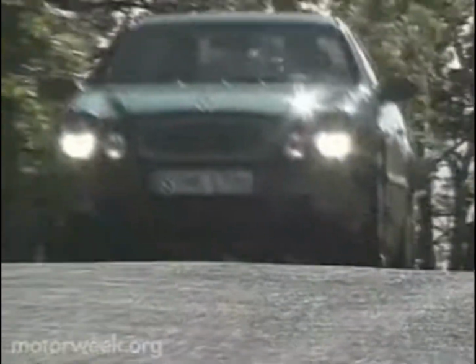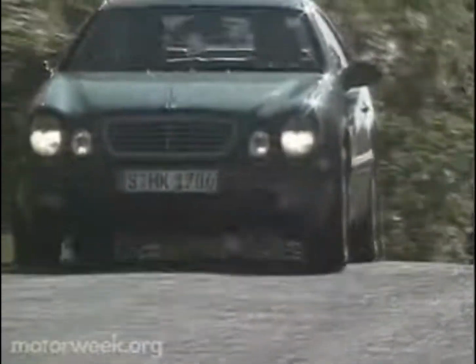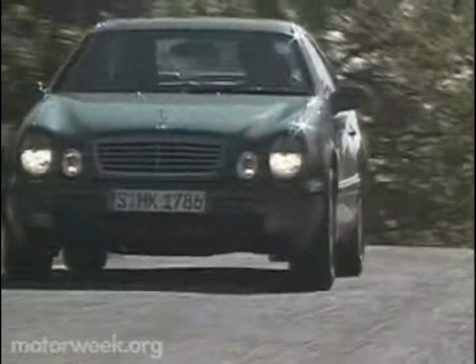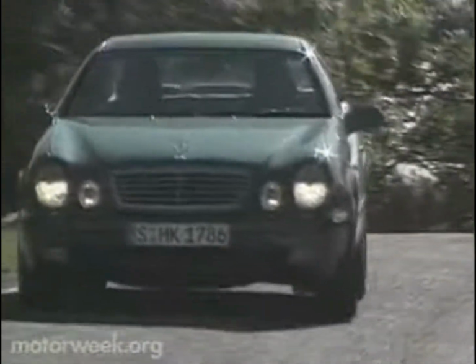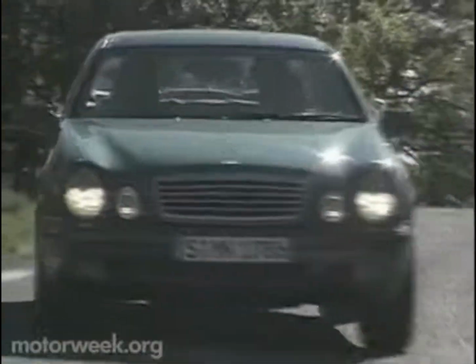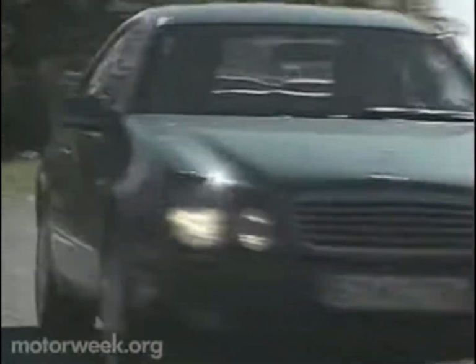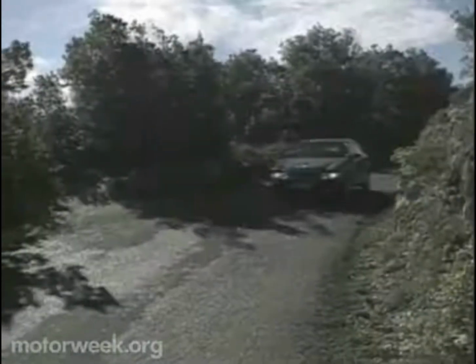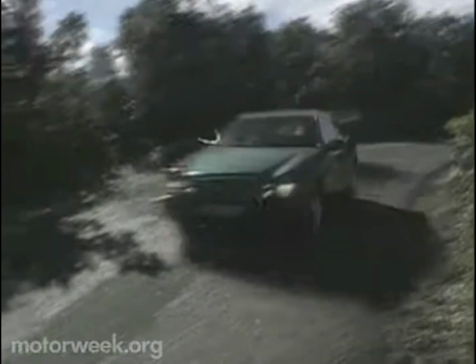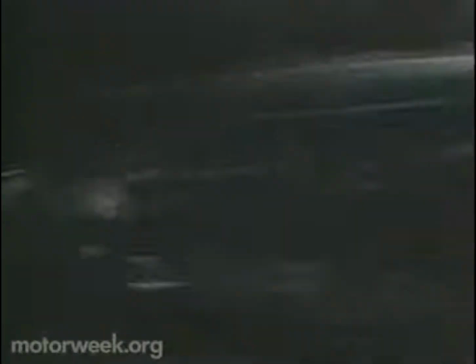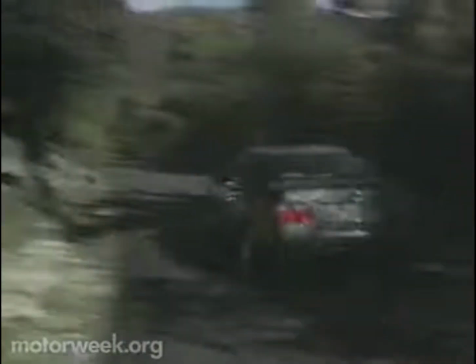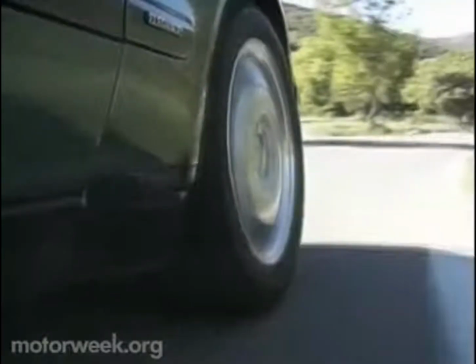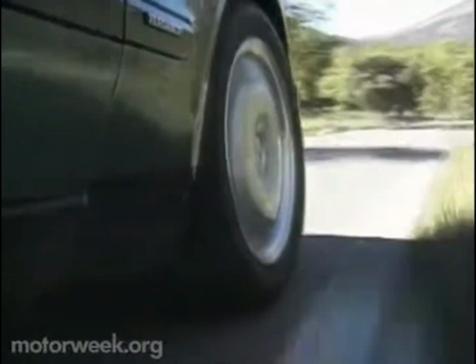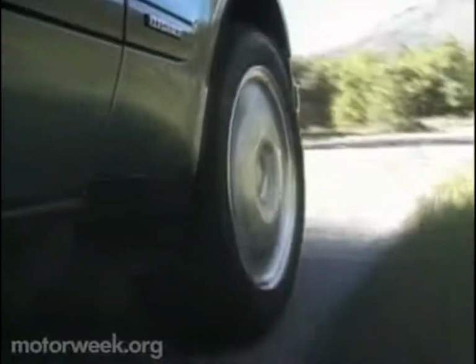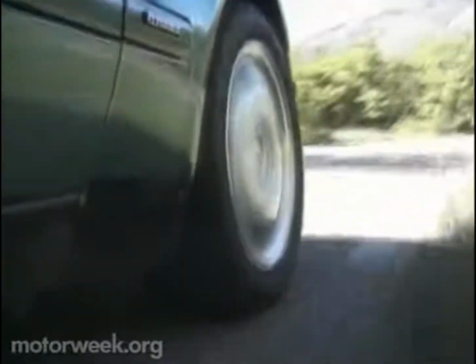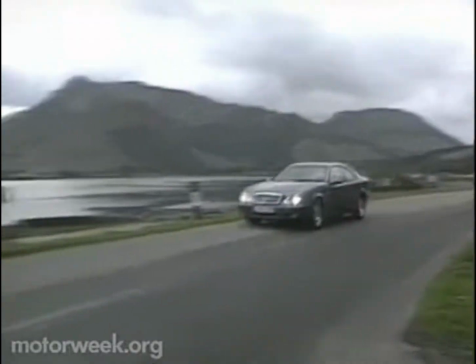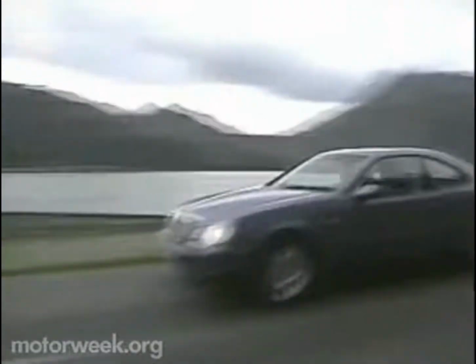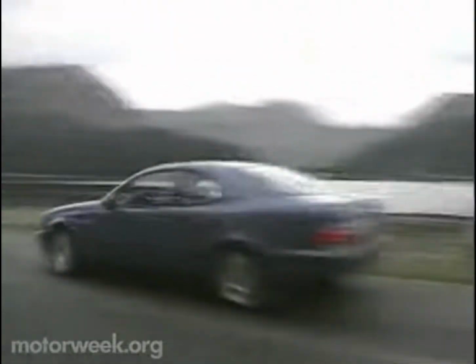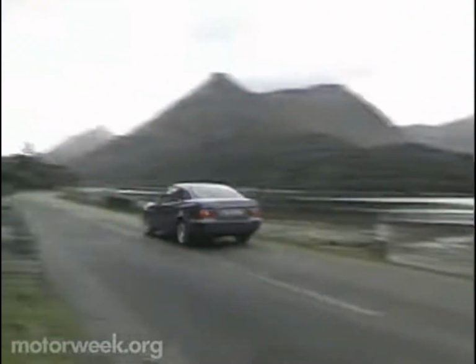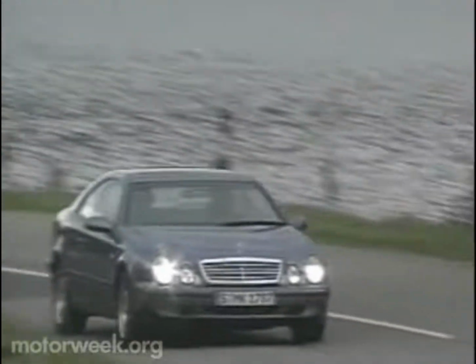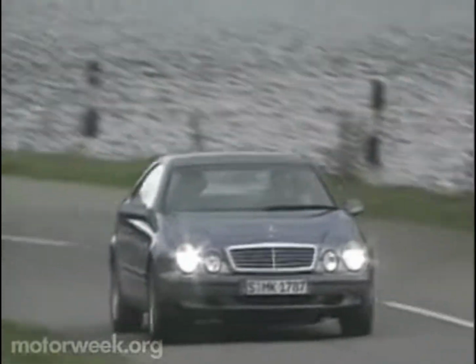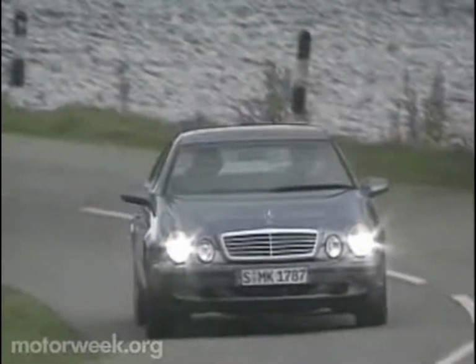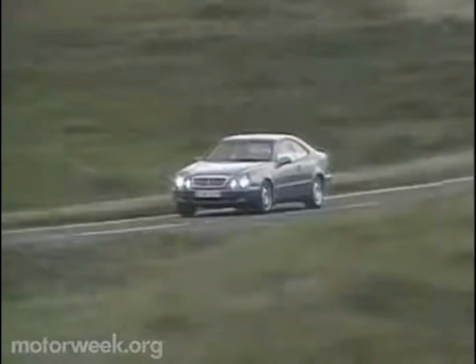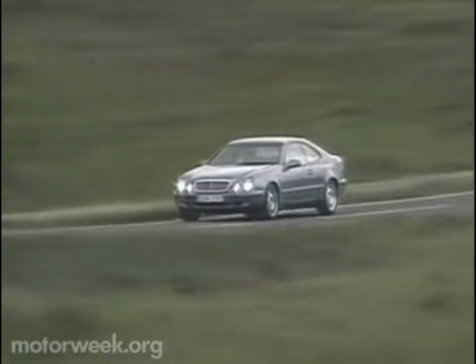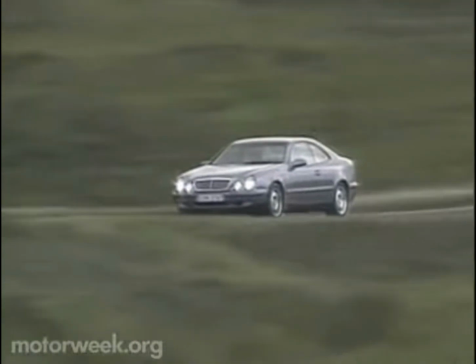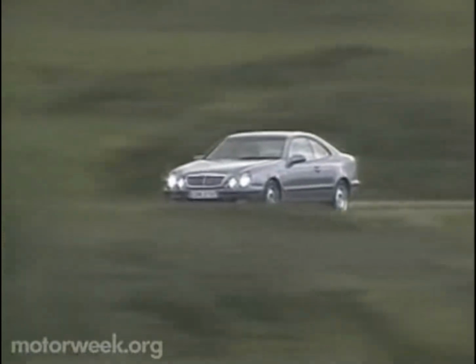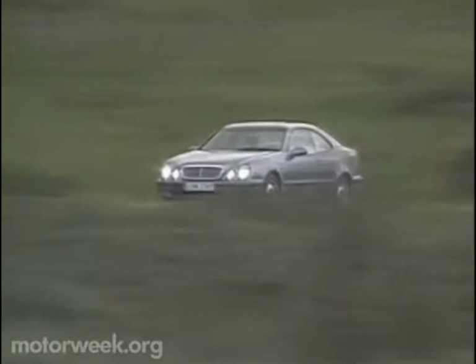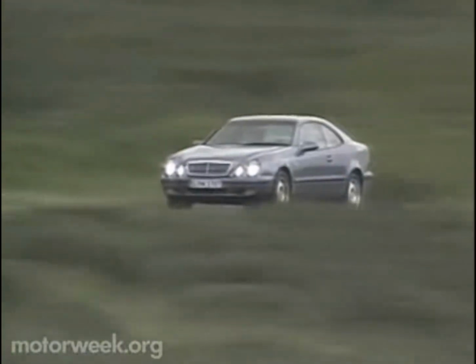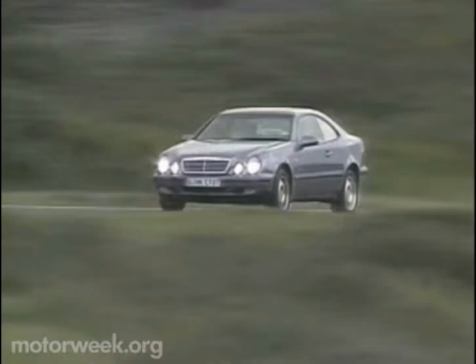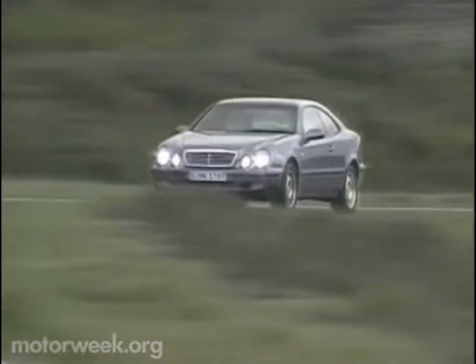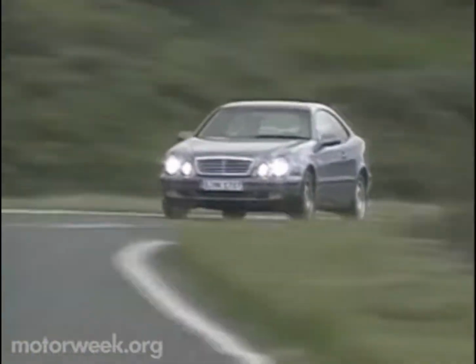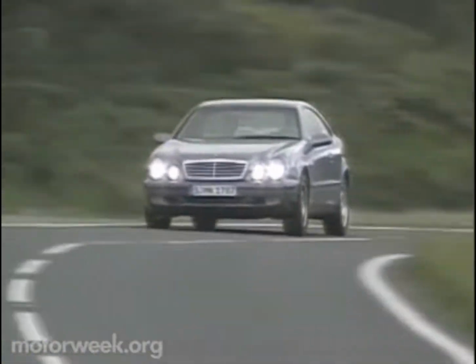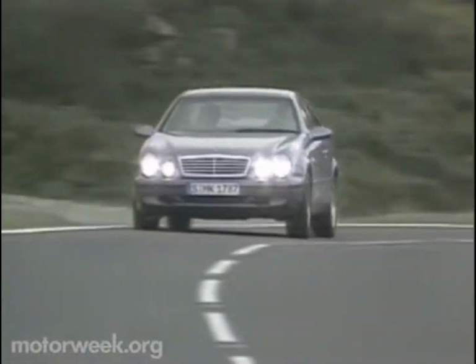We were impressed with the nearly silent 3.2-liter V6, soon to also see double duty in the M-Class Sport Utility Vehicle. Rated at 215 horsepower and 228 pound-feet of torque, it will push the CLK from 0 to 60 in 6.9 seconds. Top speed is 130 miles per hour.